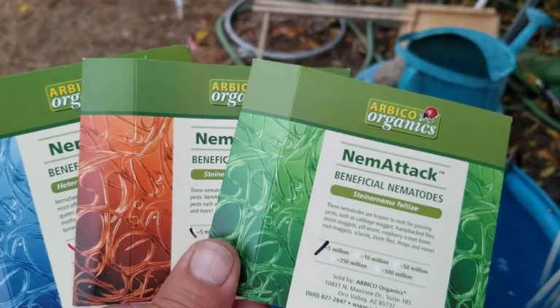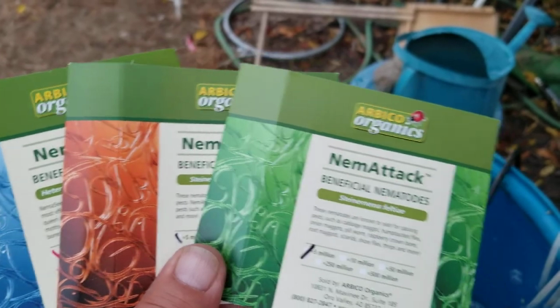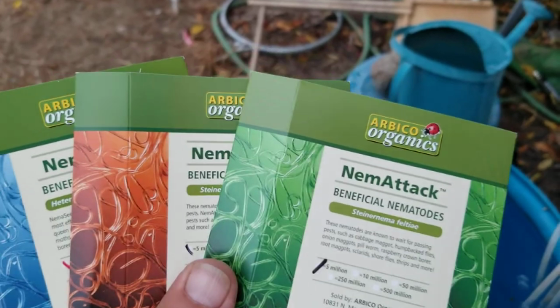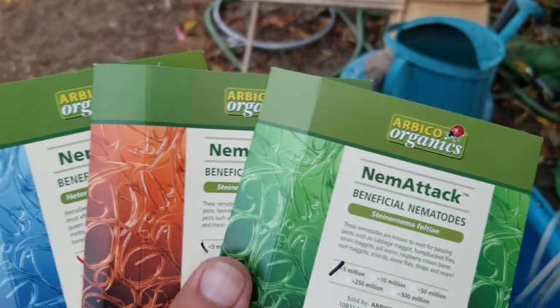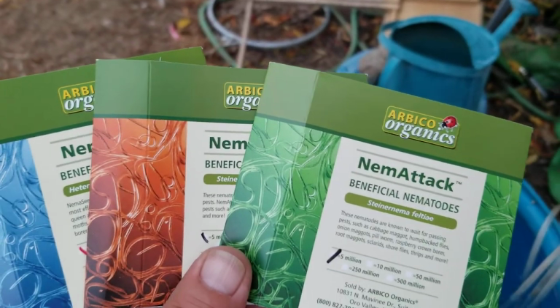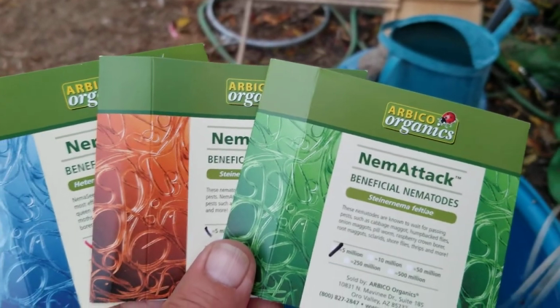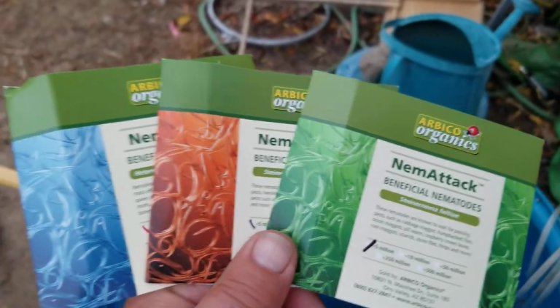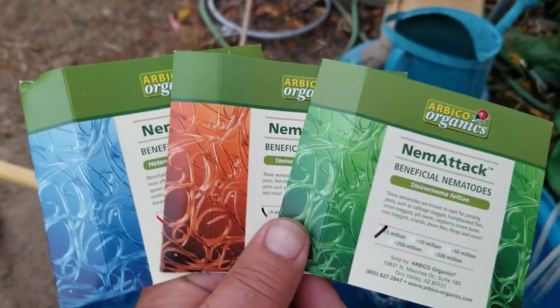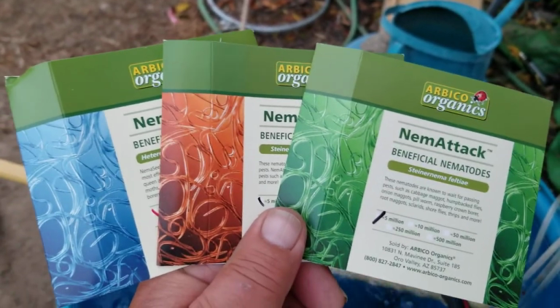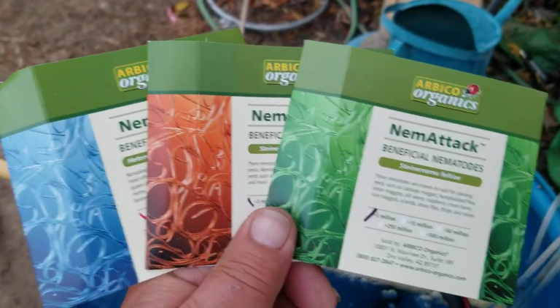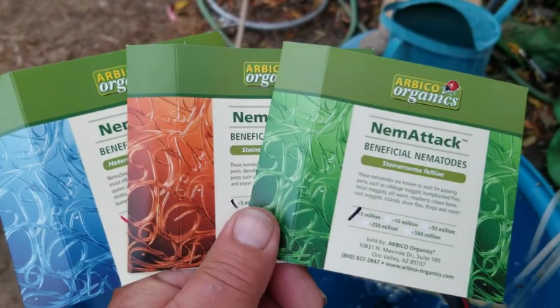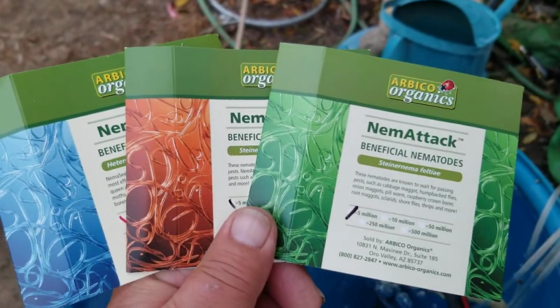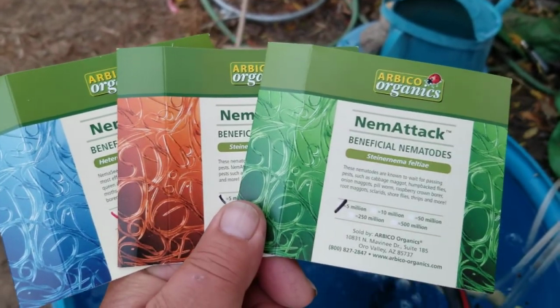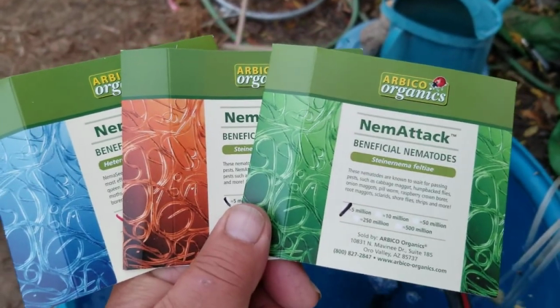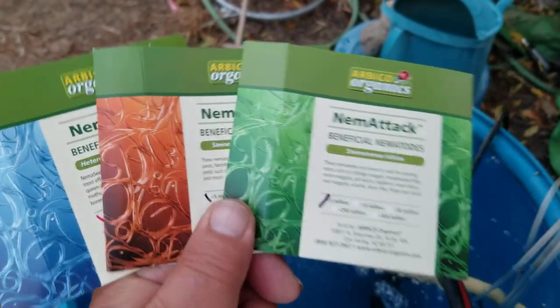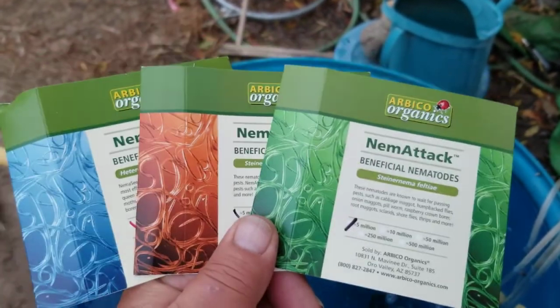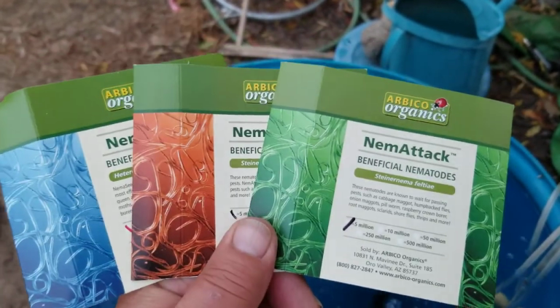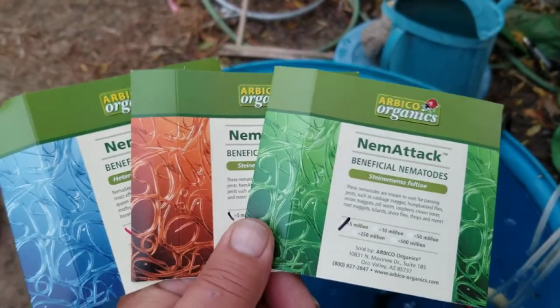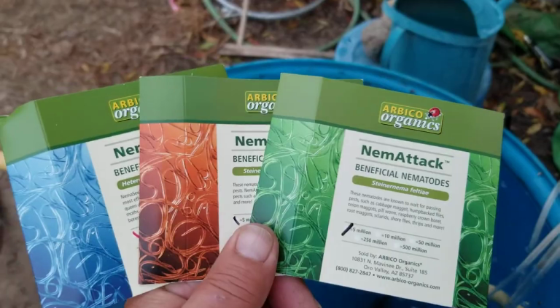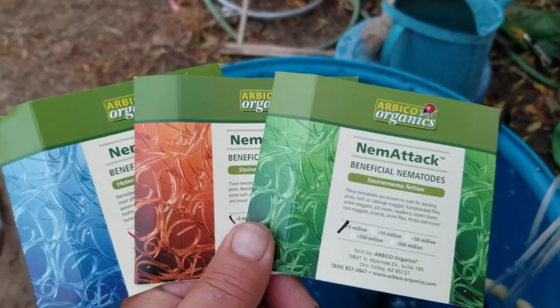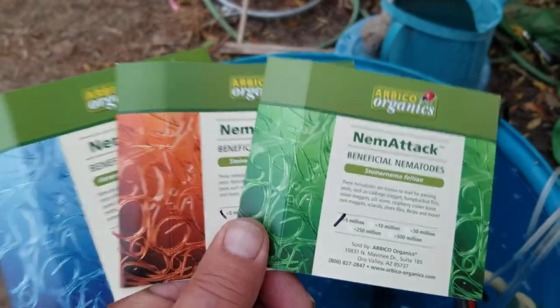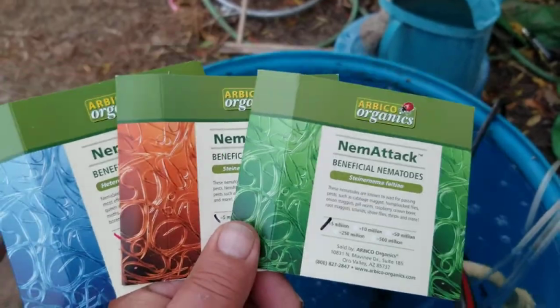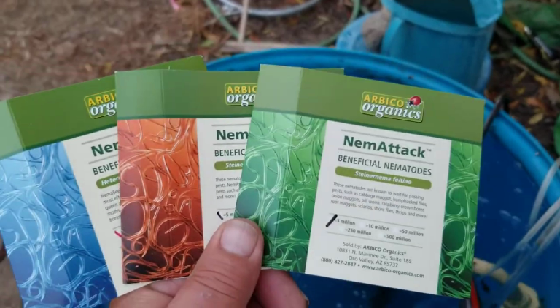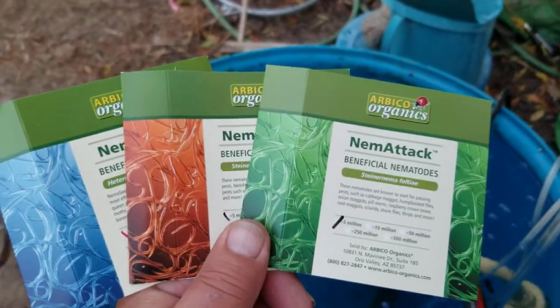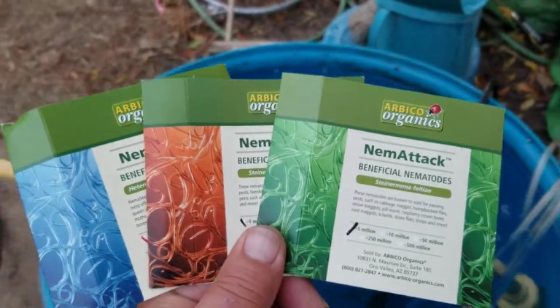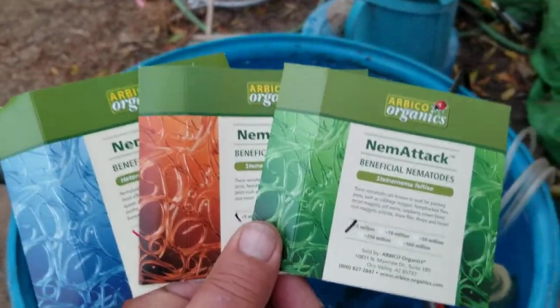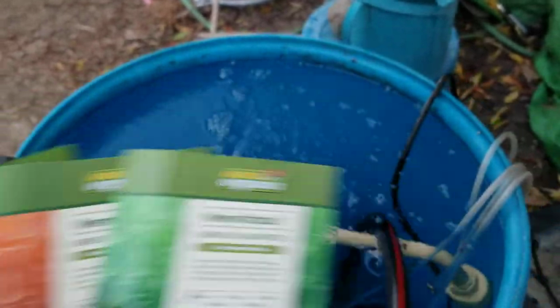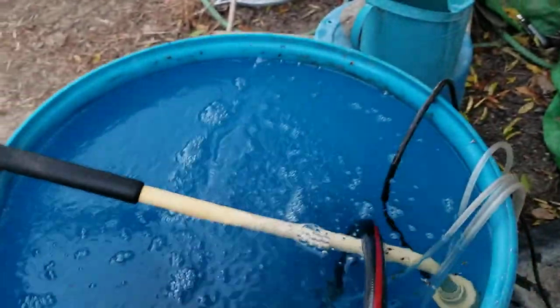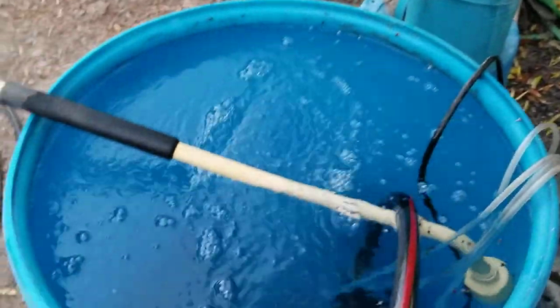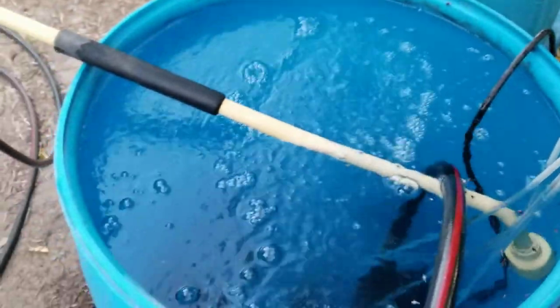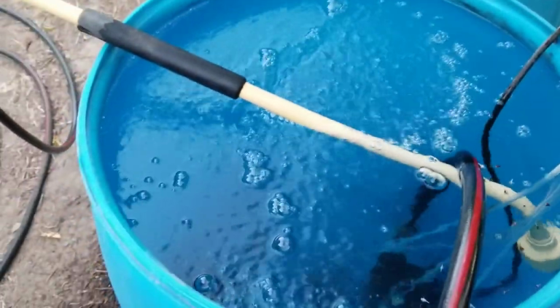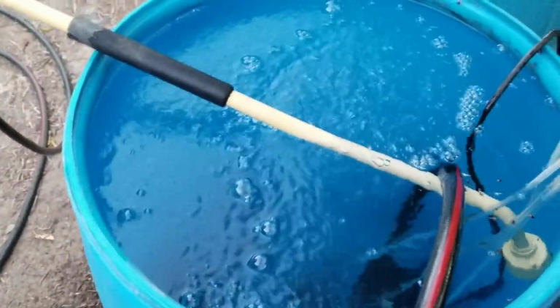They take care of flies and all kinds of different things. So I got the three-pack here — all three of the different species of beneficial nematodes. I've got a 50-gallon drum of water.